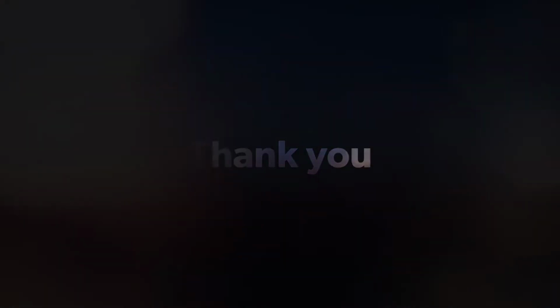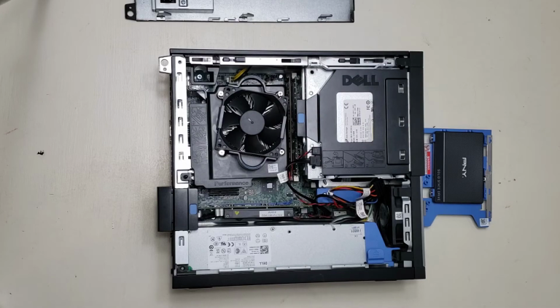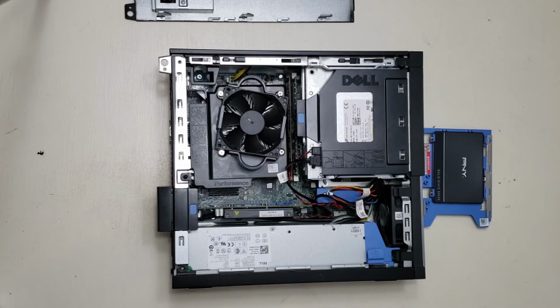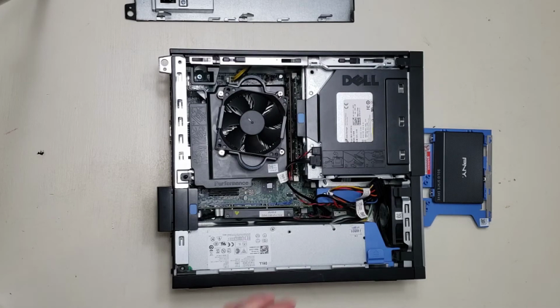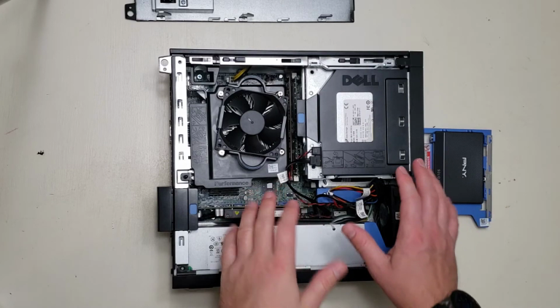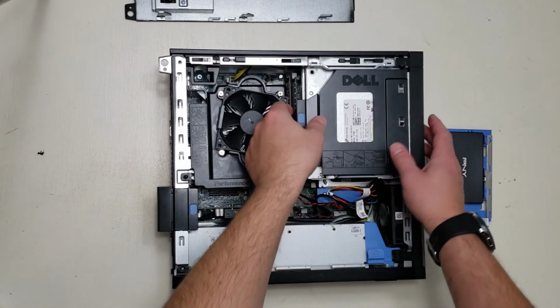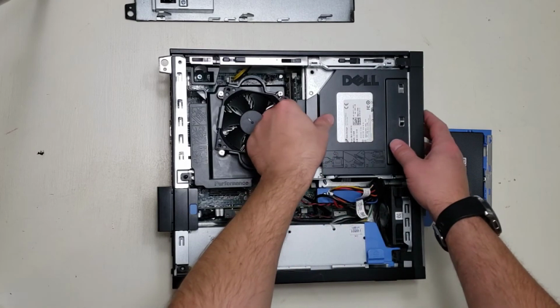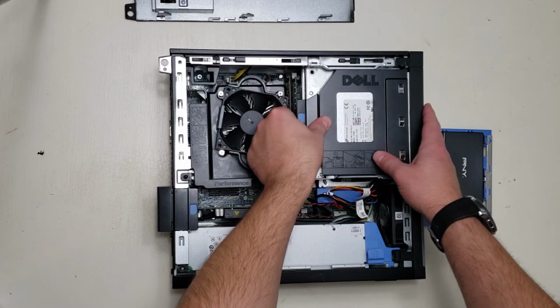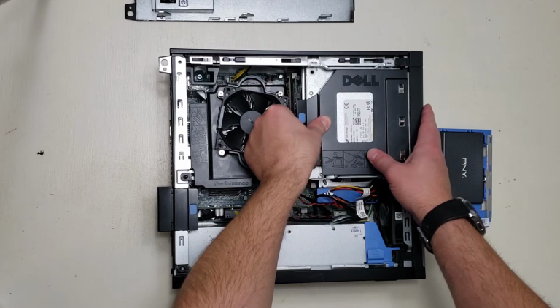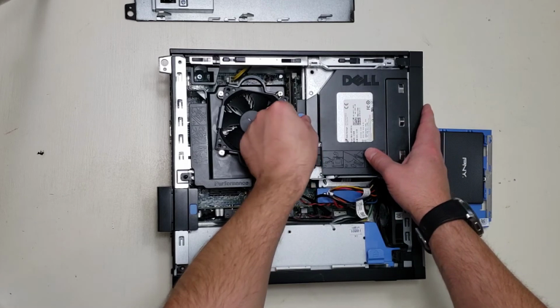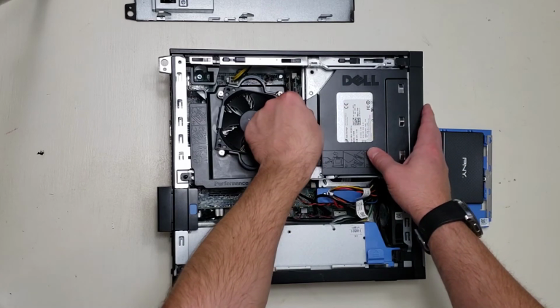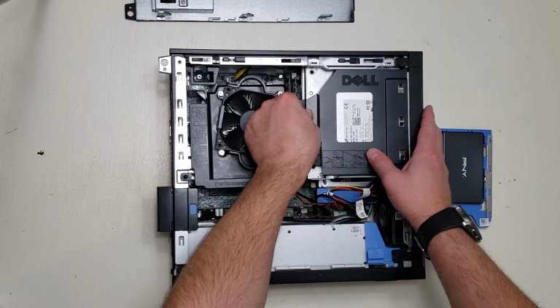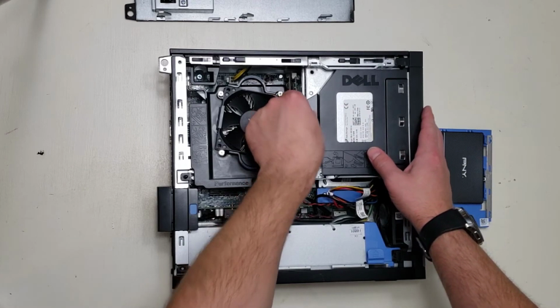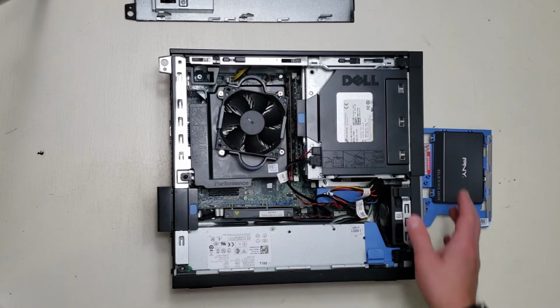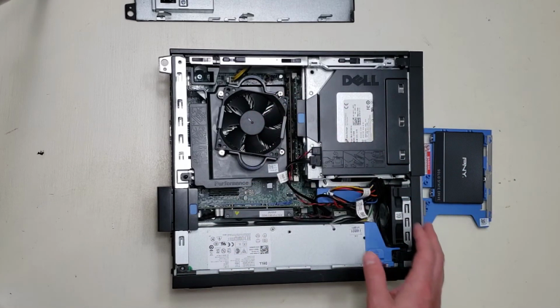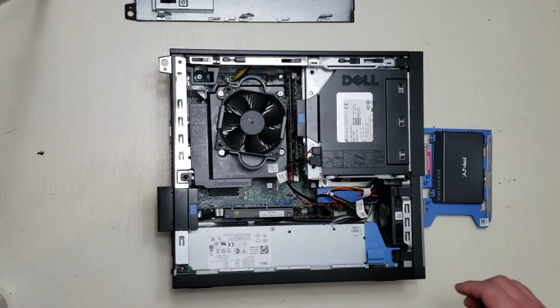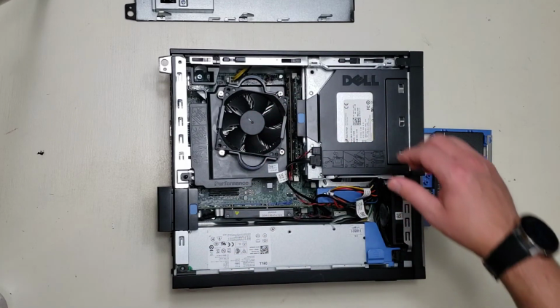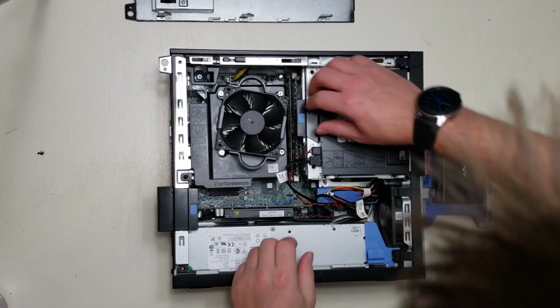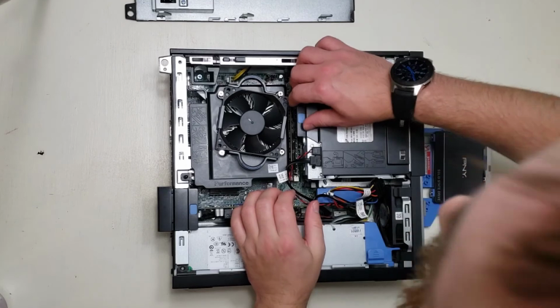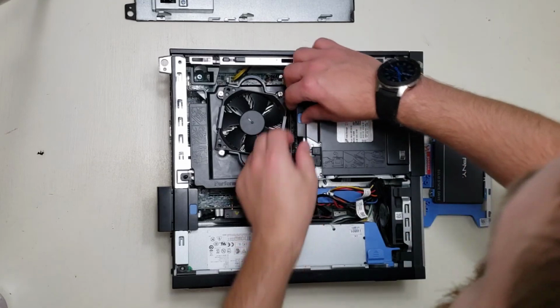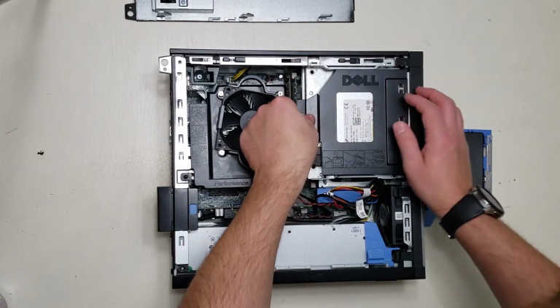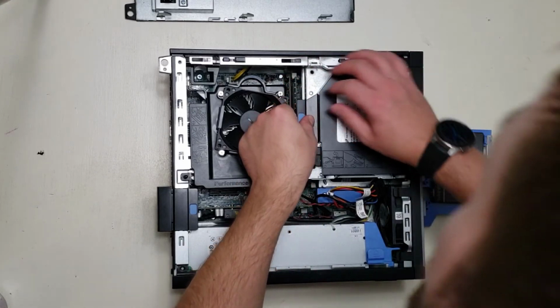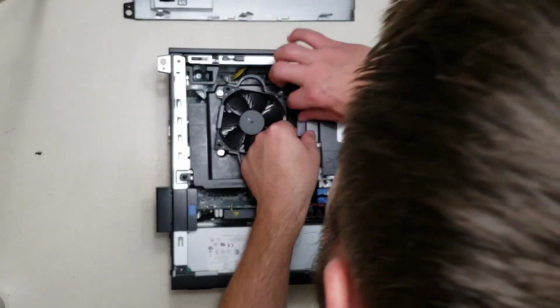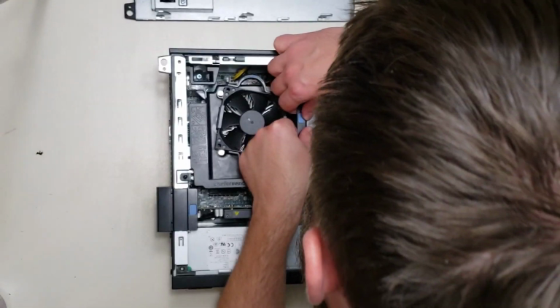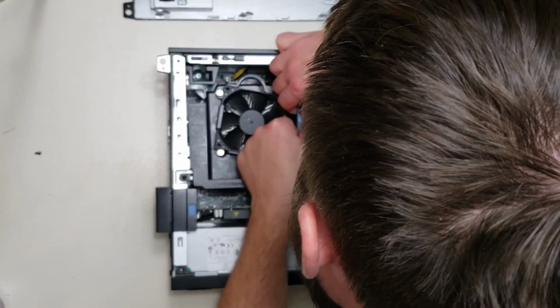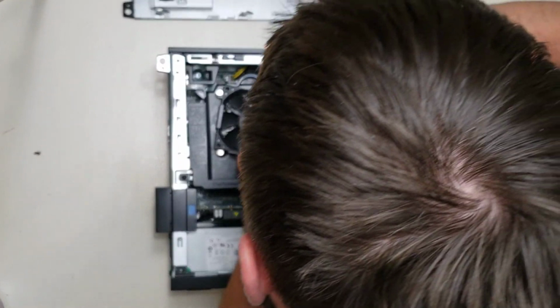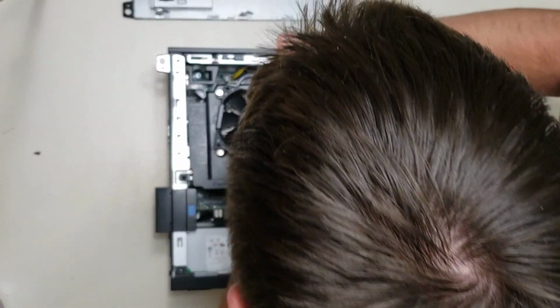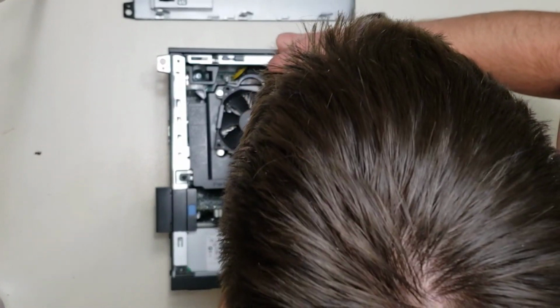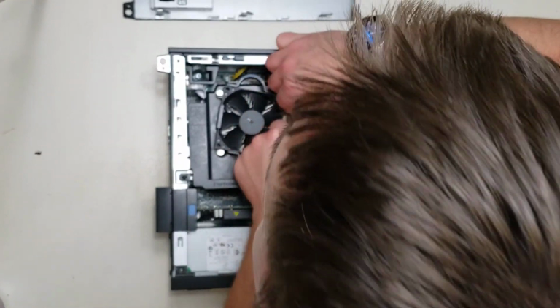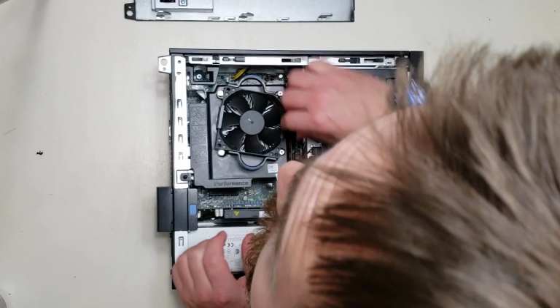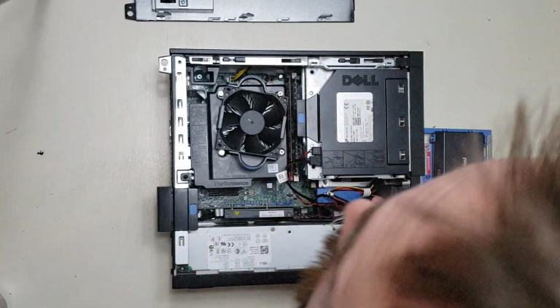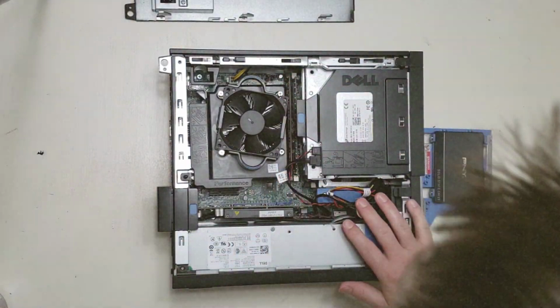Now that you can see the computer's guts, you're going to want to take the... And what you're going to want to do is put your head right in the way of the camera.